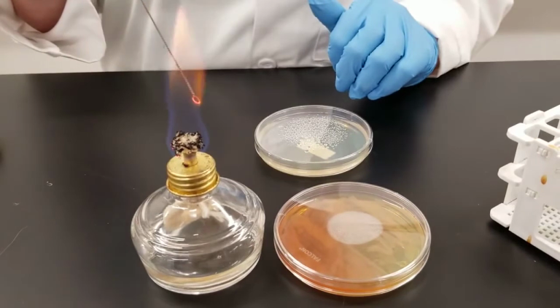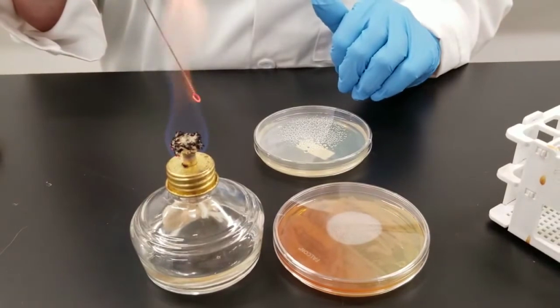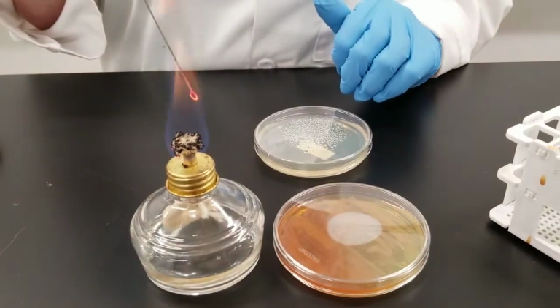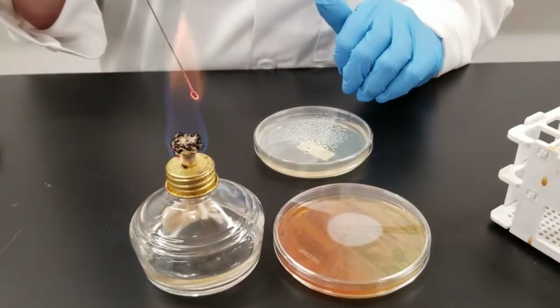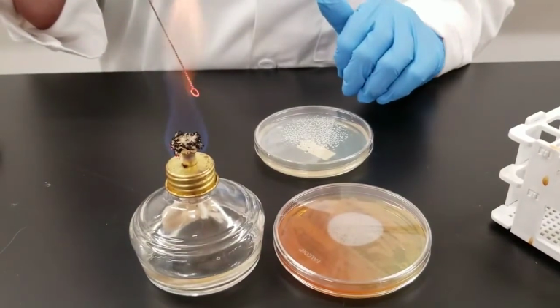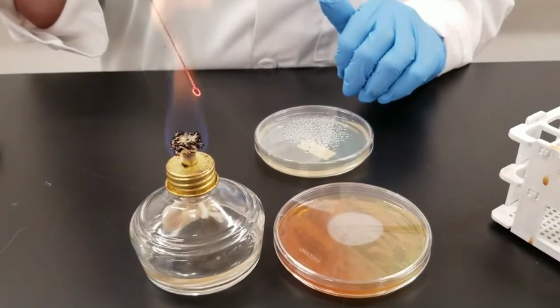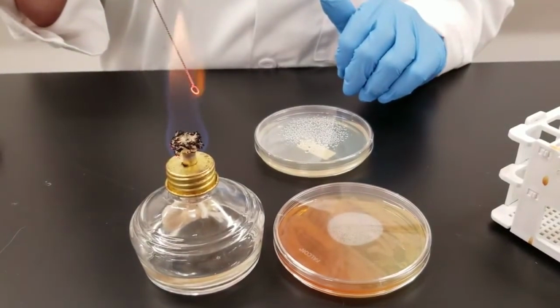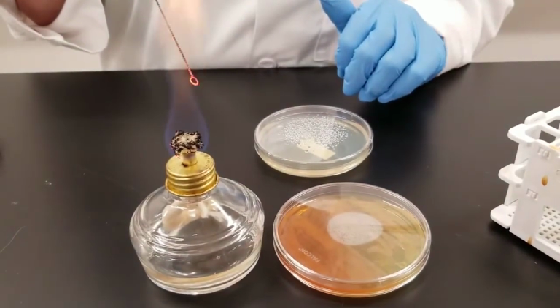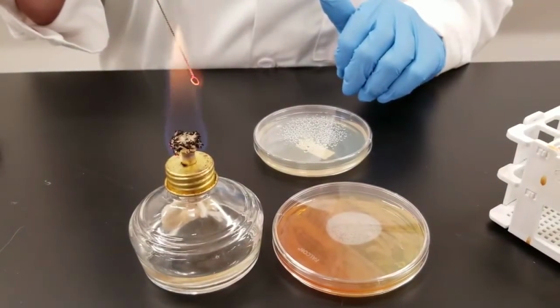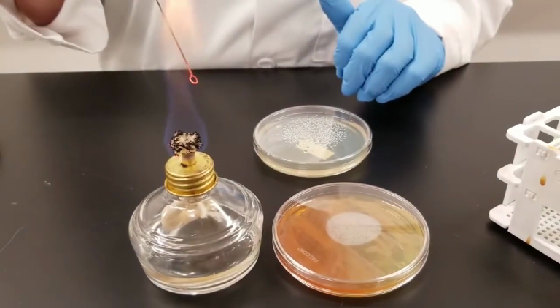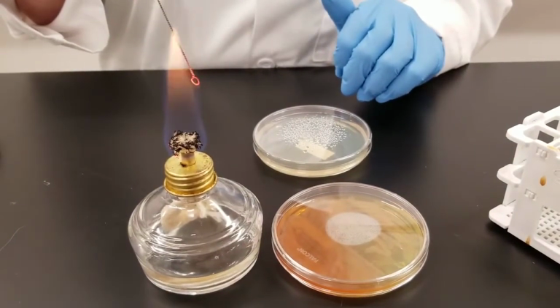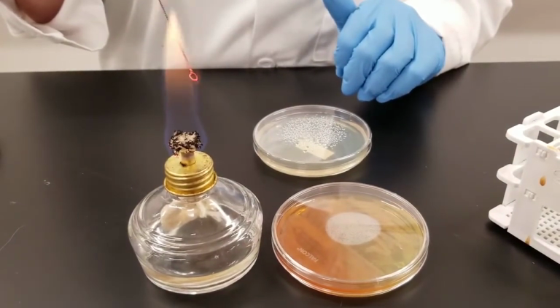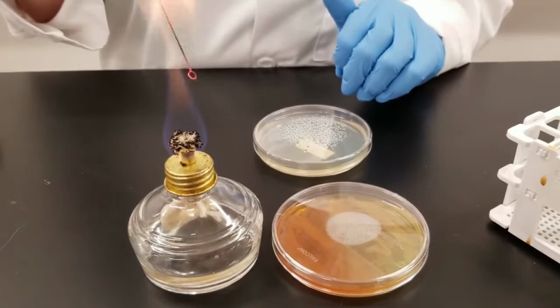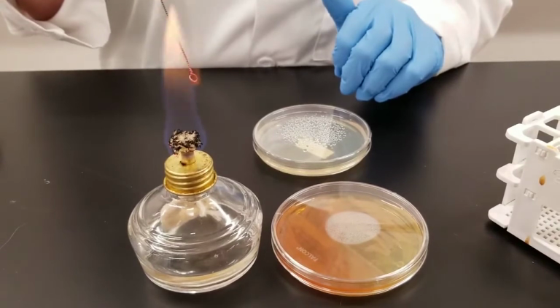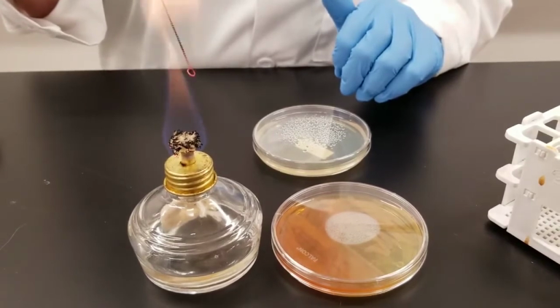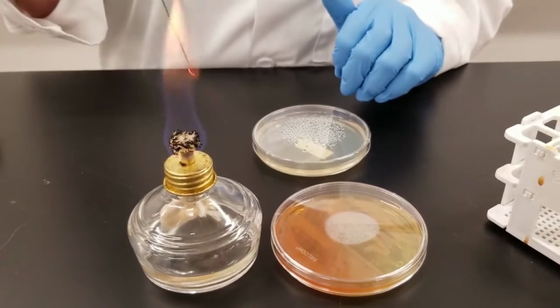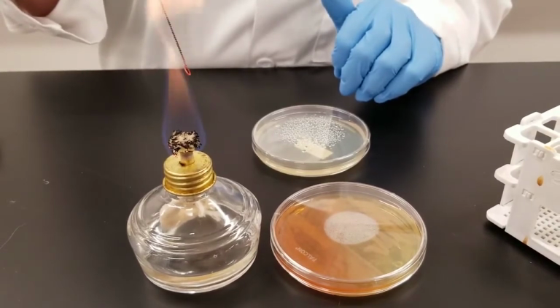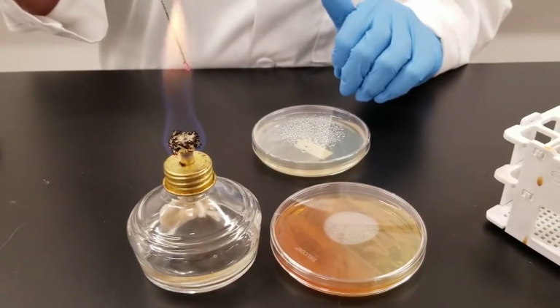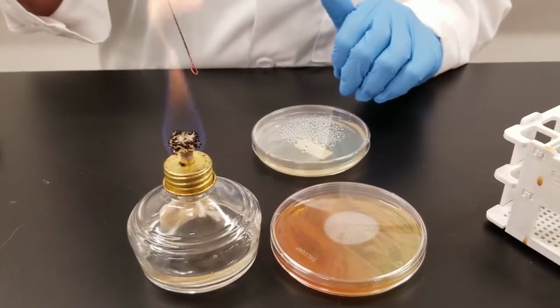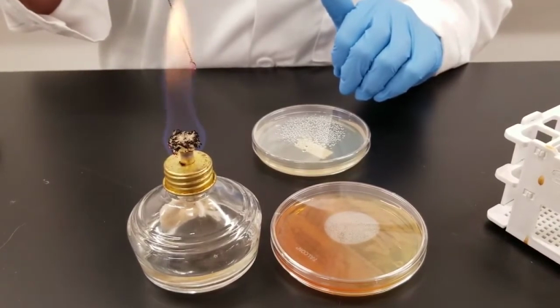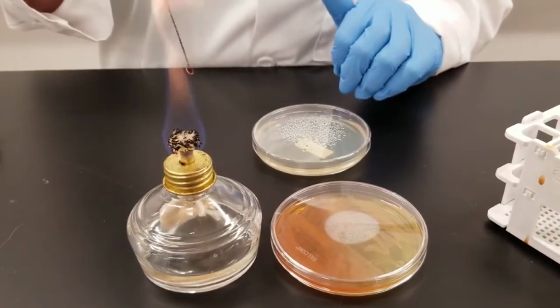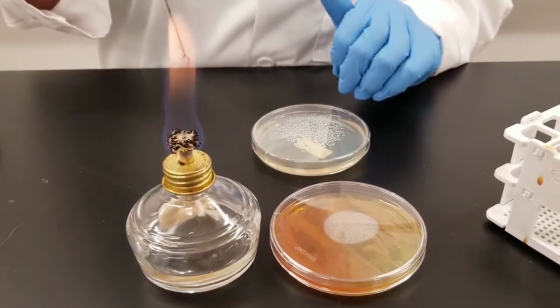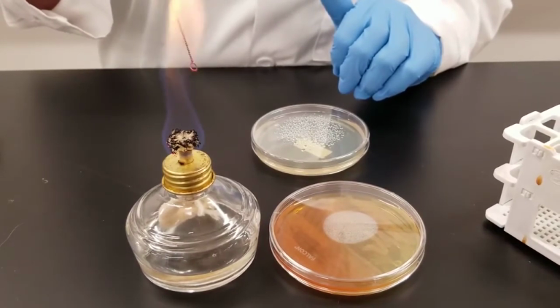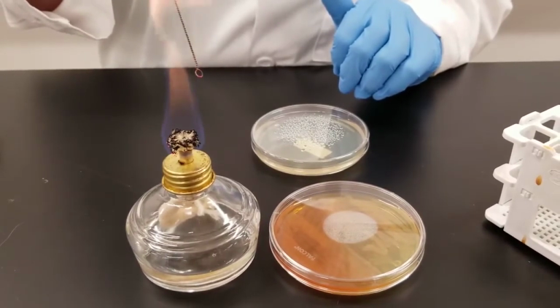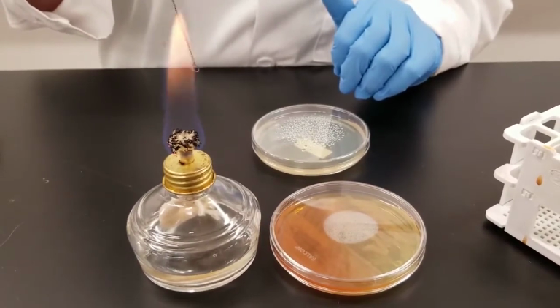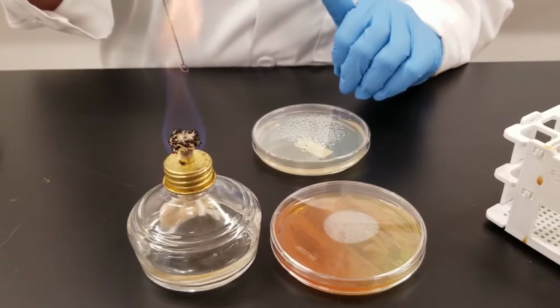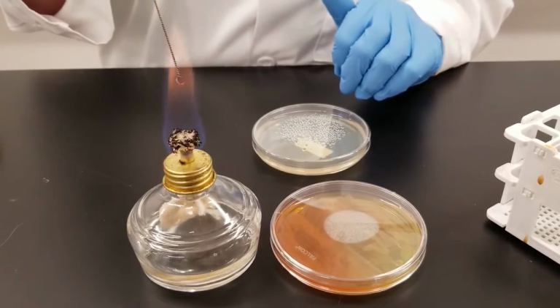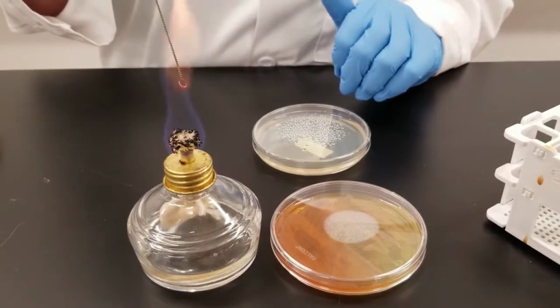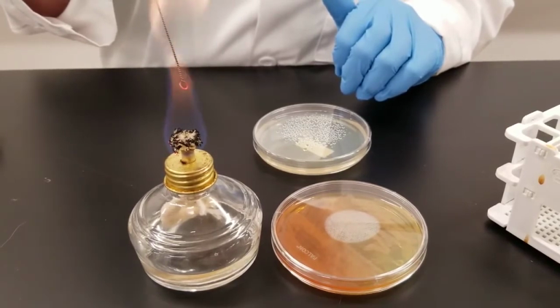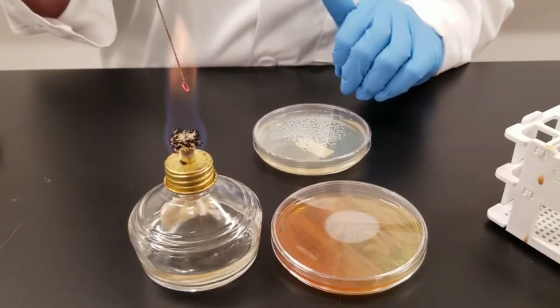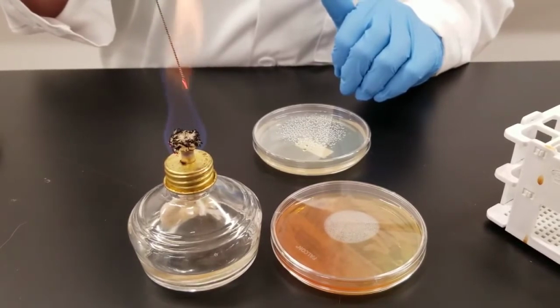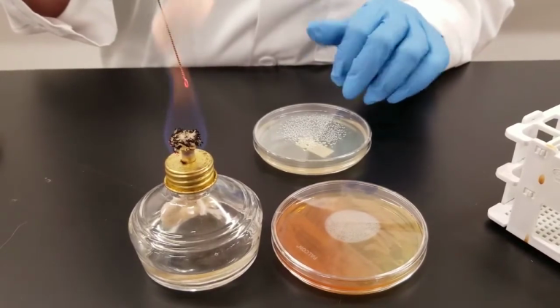The idea is you're diluting the bacteria out, so at the end you will have isolated colonies. Each individual colony arose from a single individual bacteria and is a pure colony. So if you have a mixed culture, this is an easy way of trying to isolate out and get your pure culture.